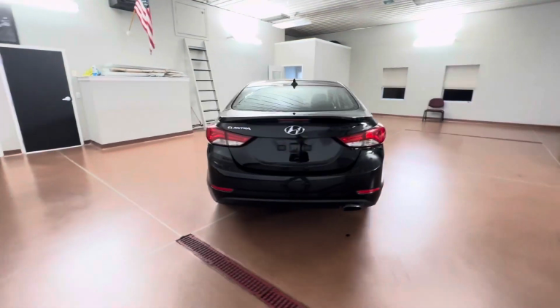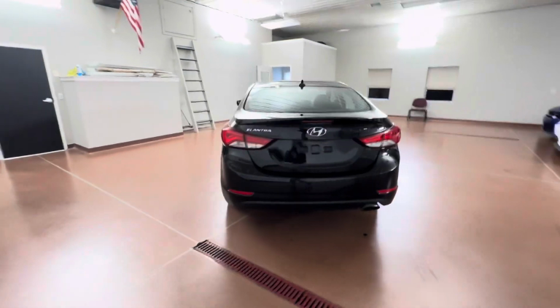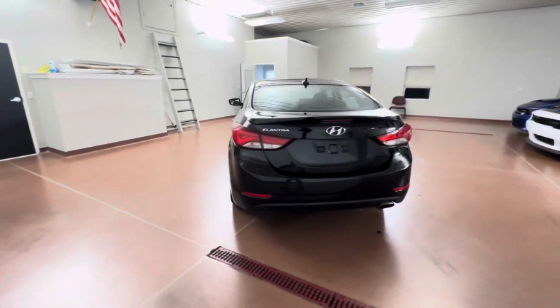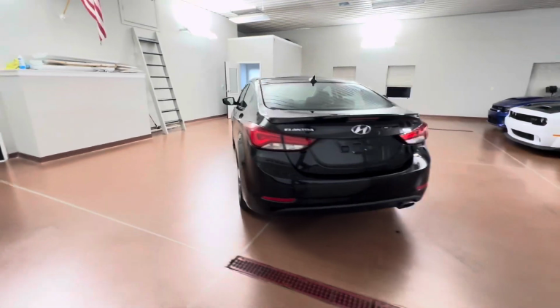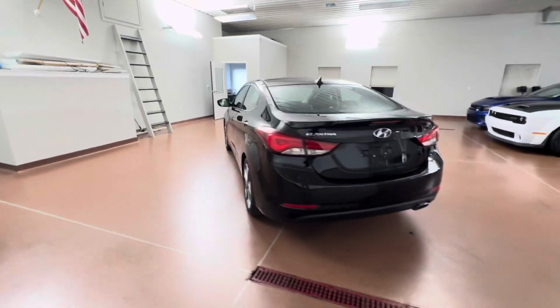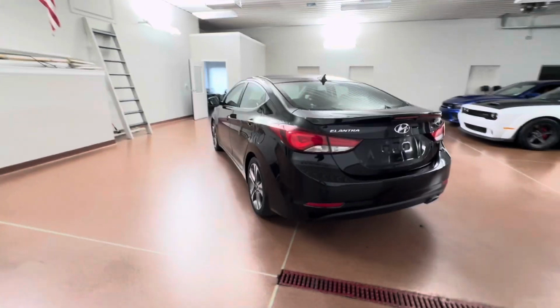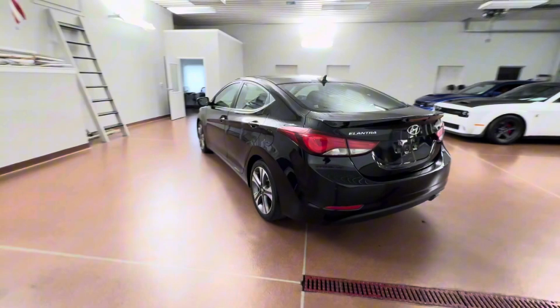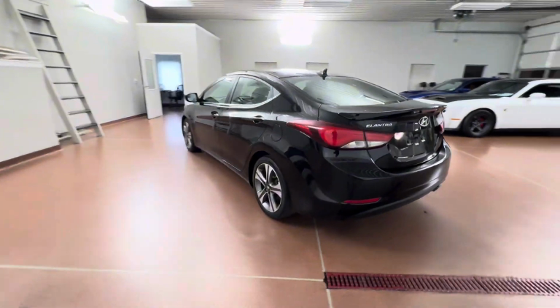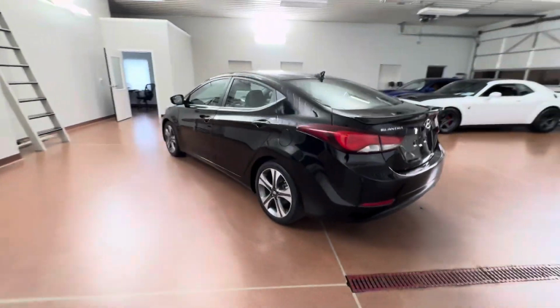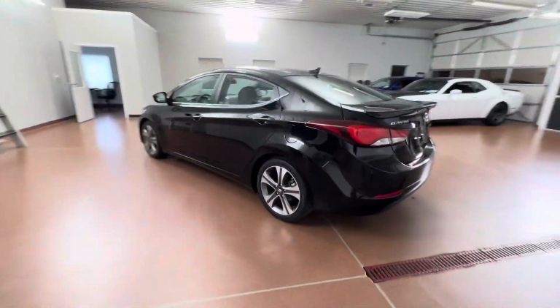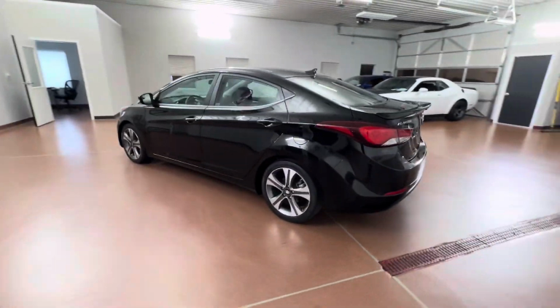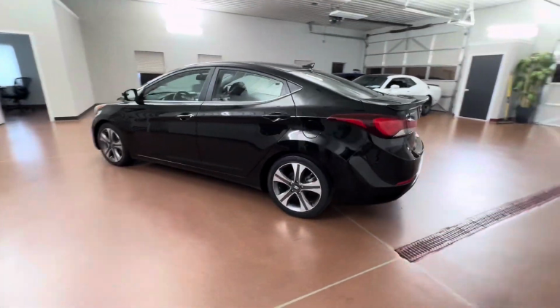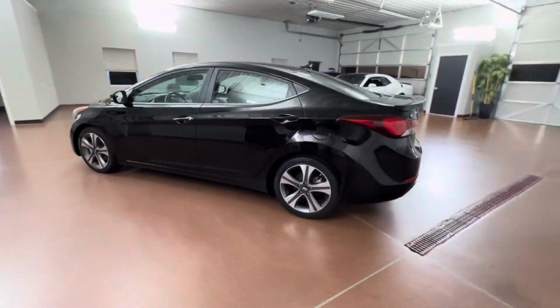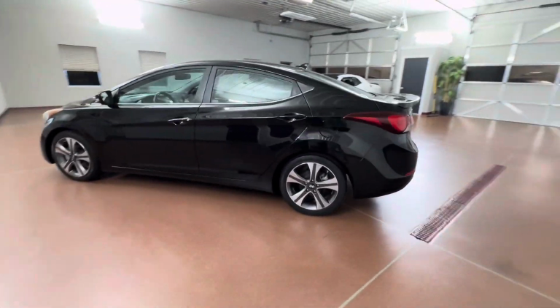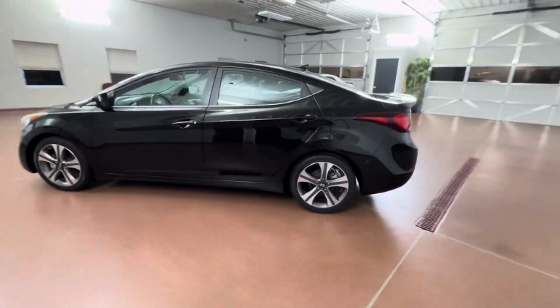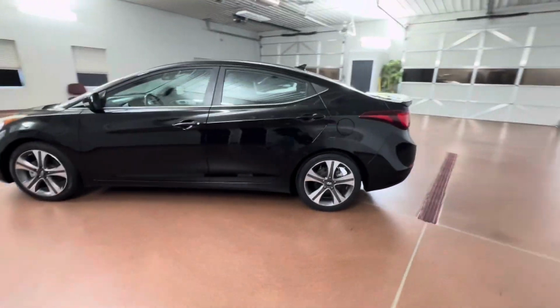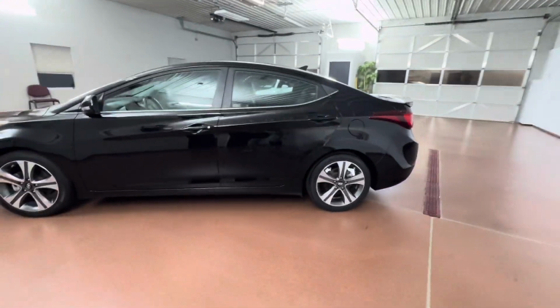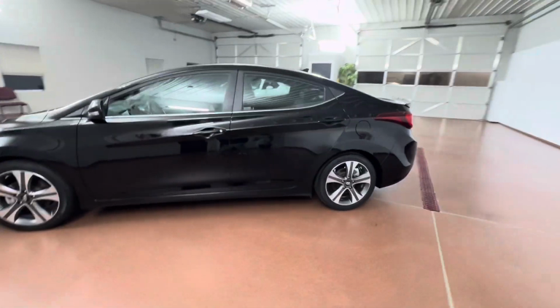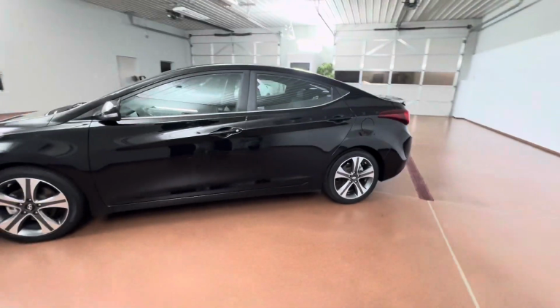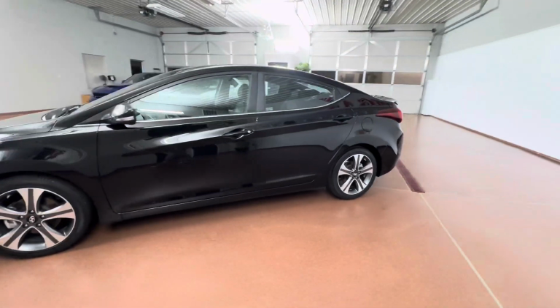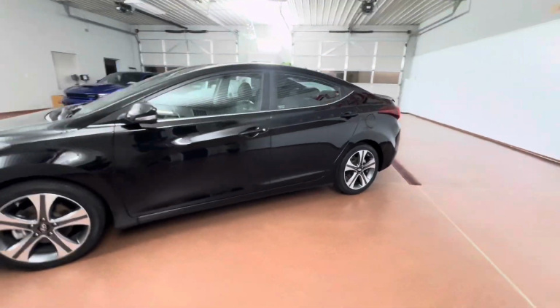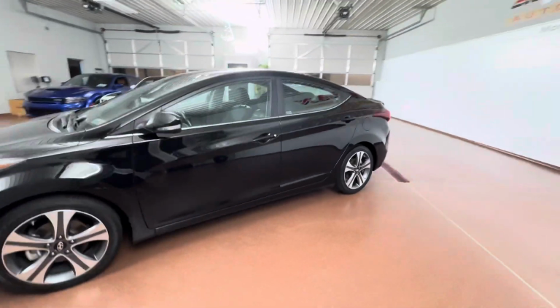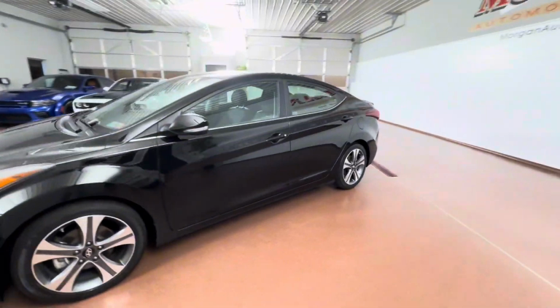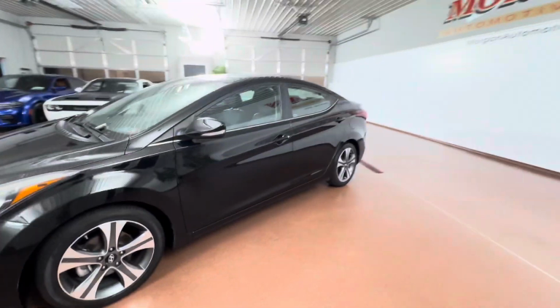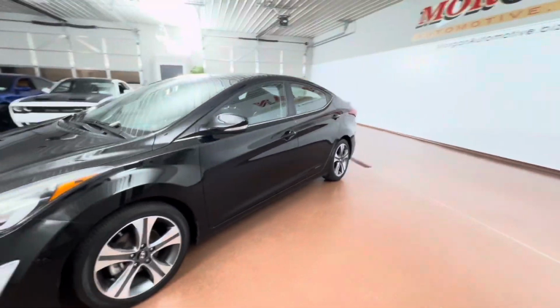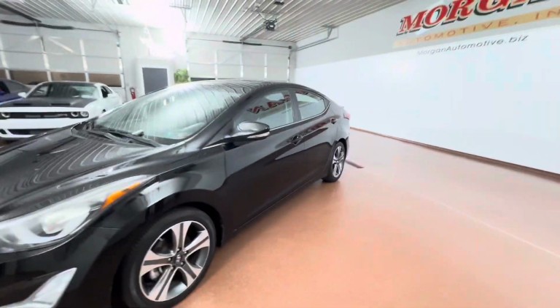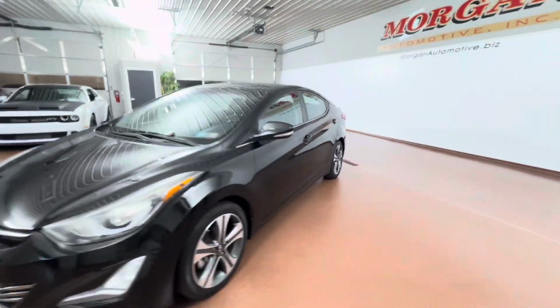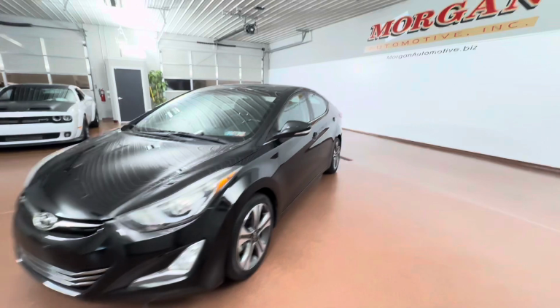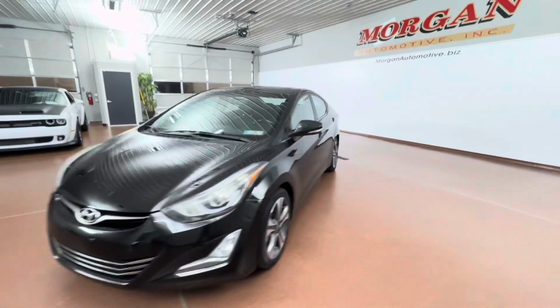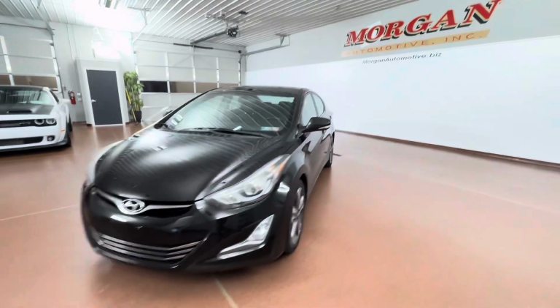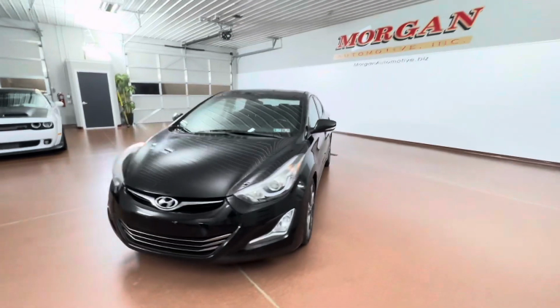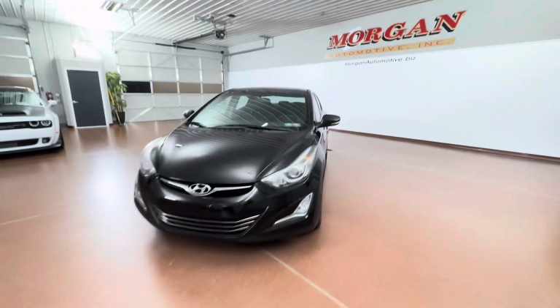Some options on this vehicle include leather seats, leather steering wheel, power driver's seat, power sunroof, rear spoiler, cargo mat, manual transmission, and more.